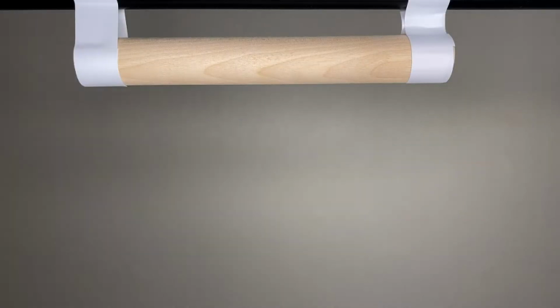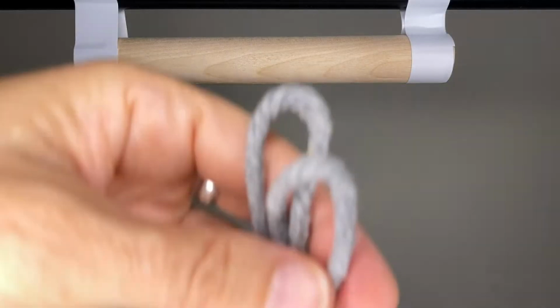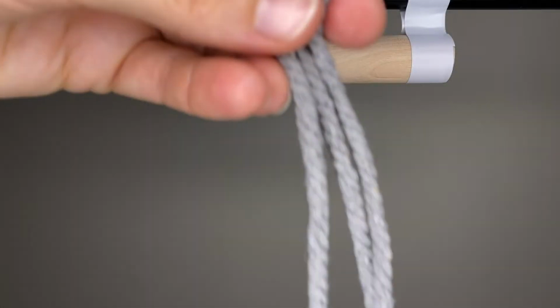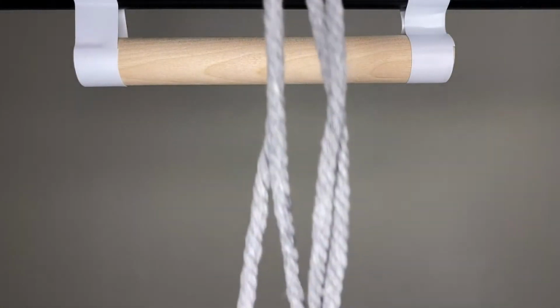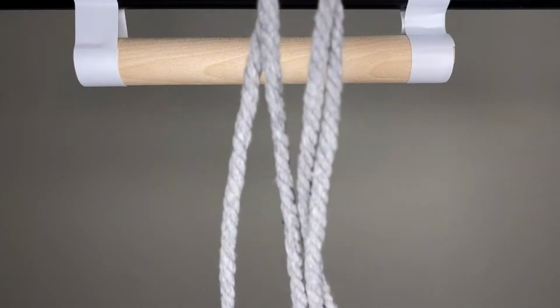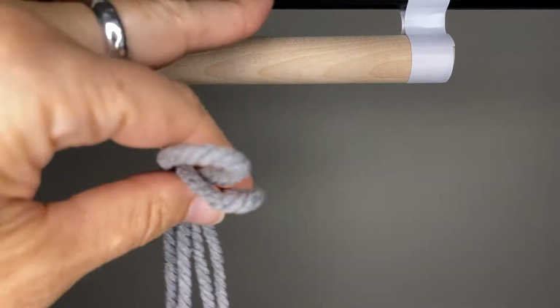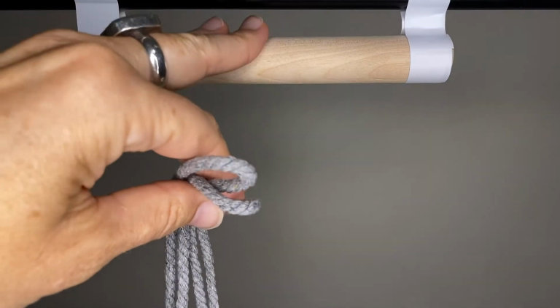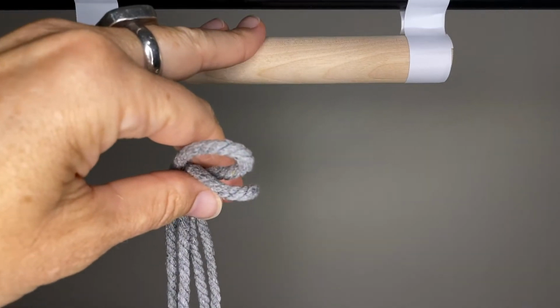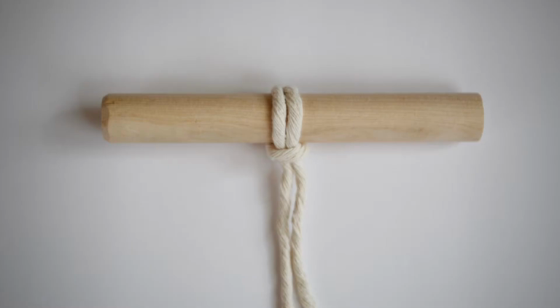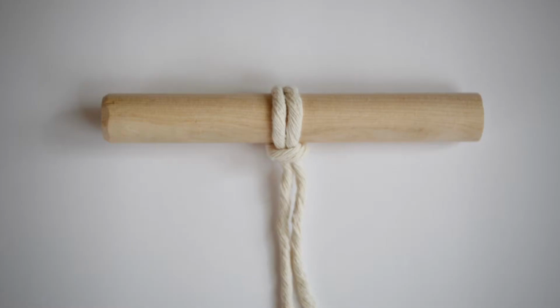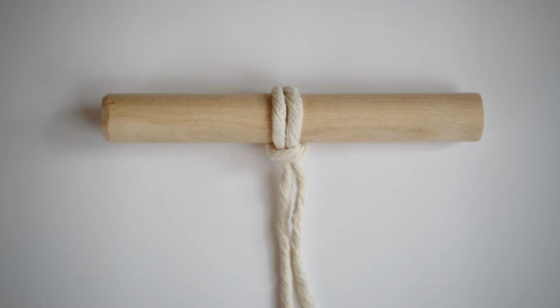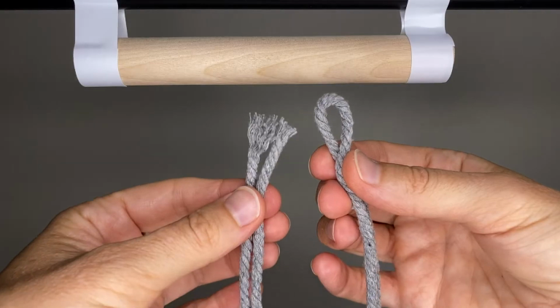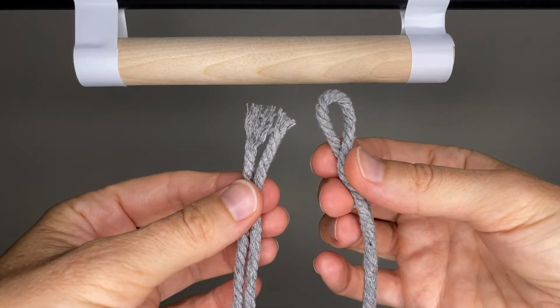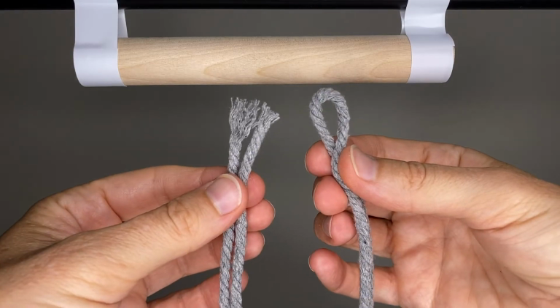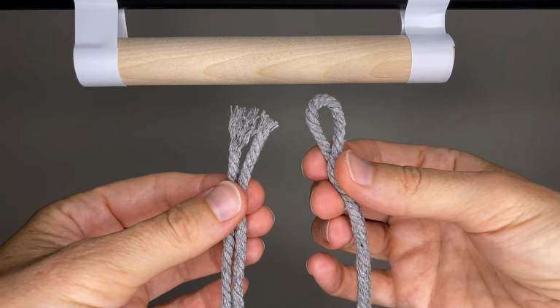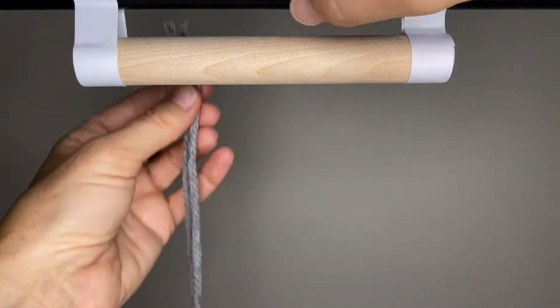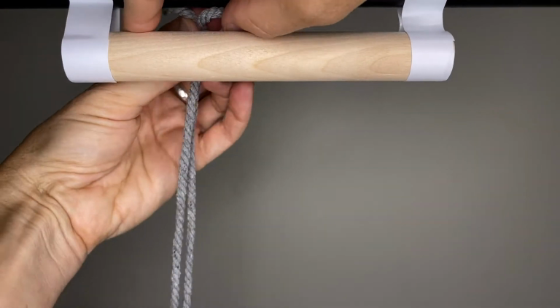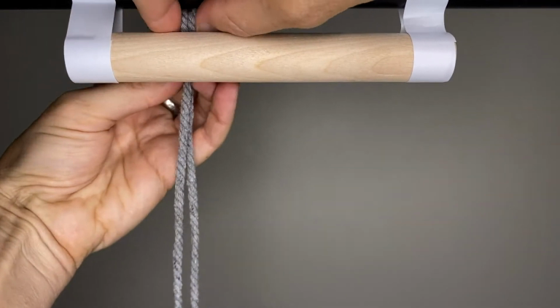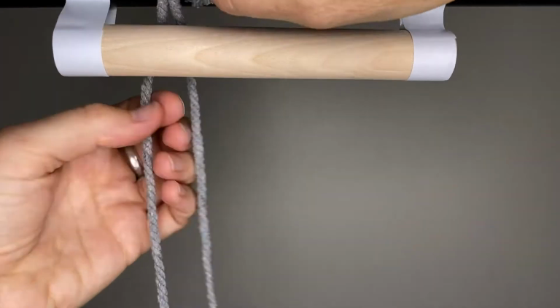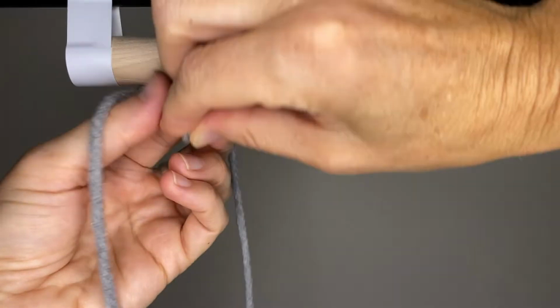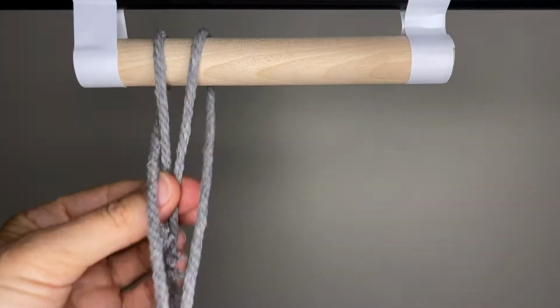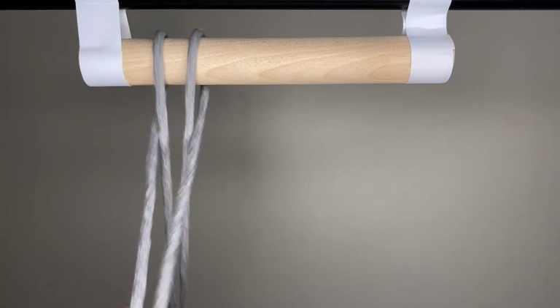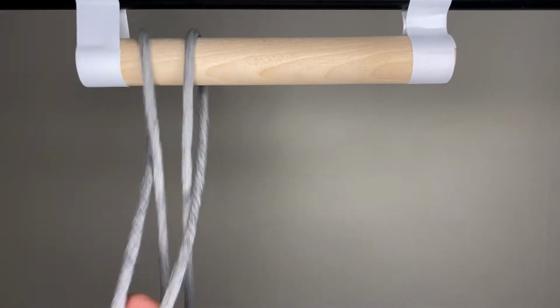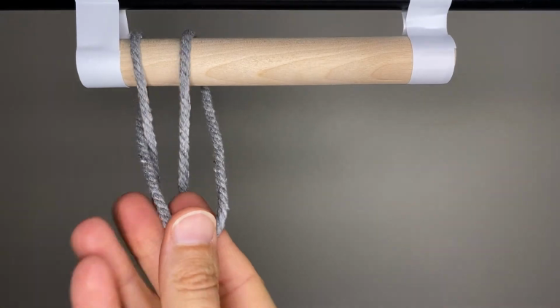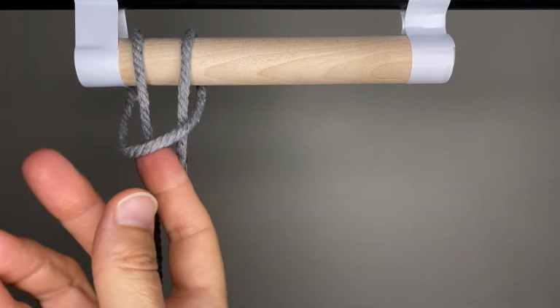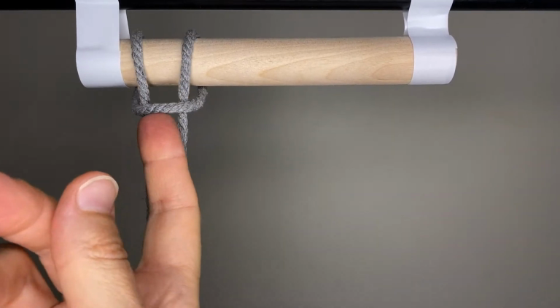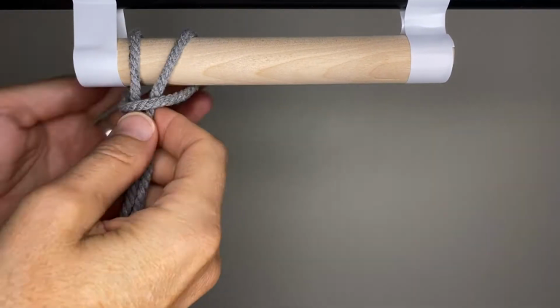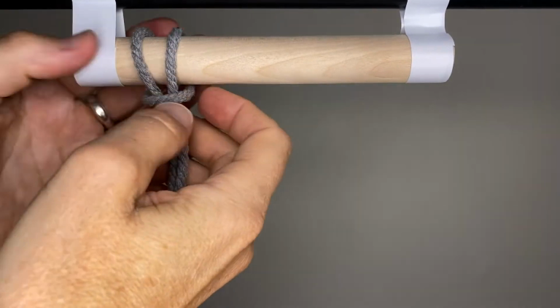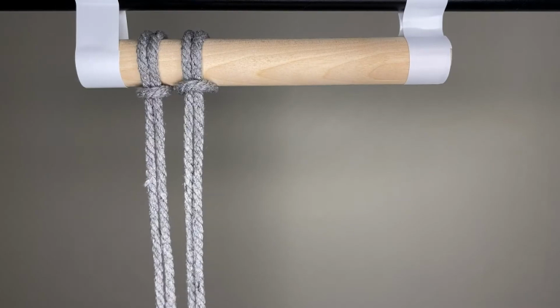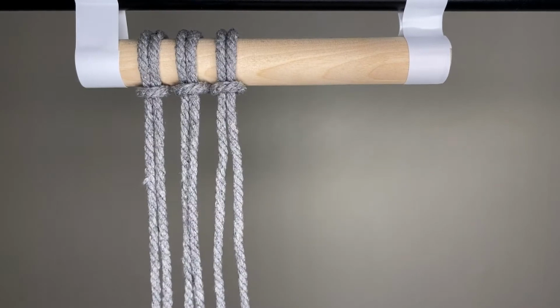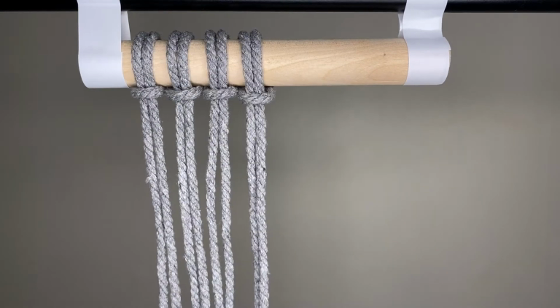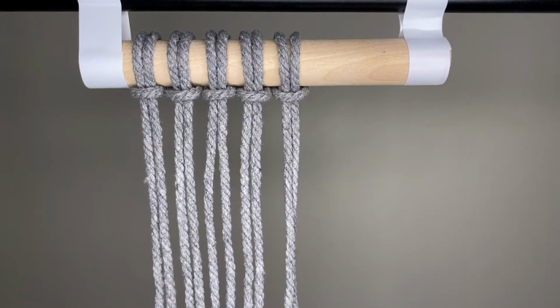We're going to start by attaching the colored cords to the dowel with the Lark's Head Knot. Fold your first cord in half equally, come around the back of the dowel, and then just pull it down through the loop. Do that with all eight cords.